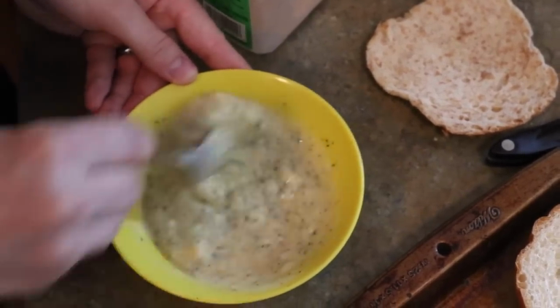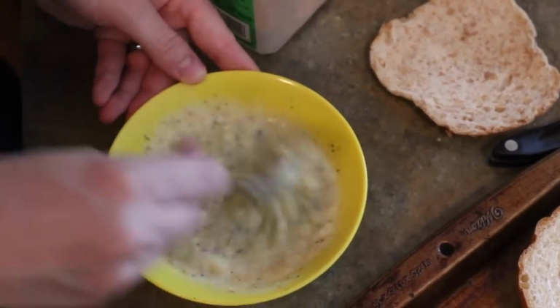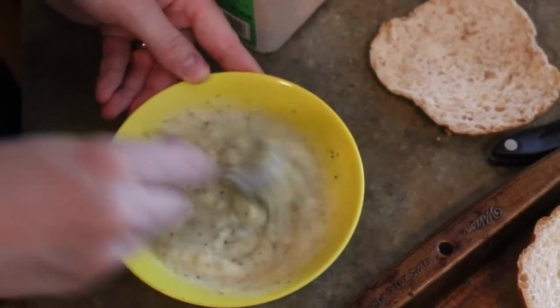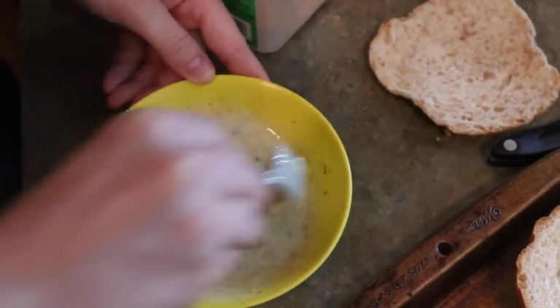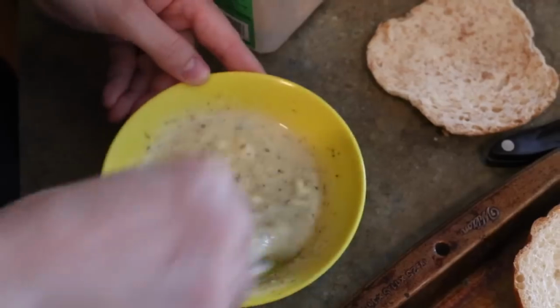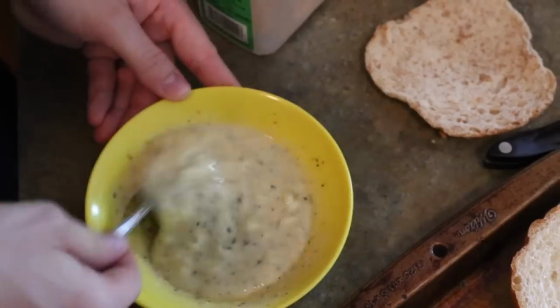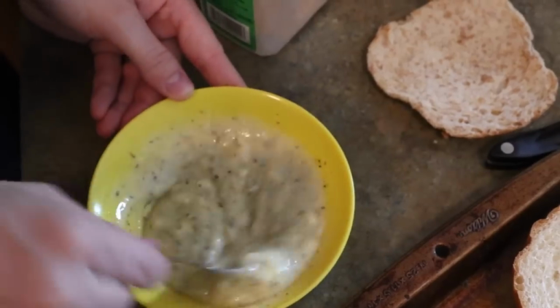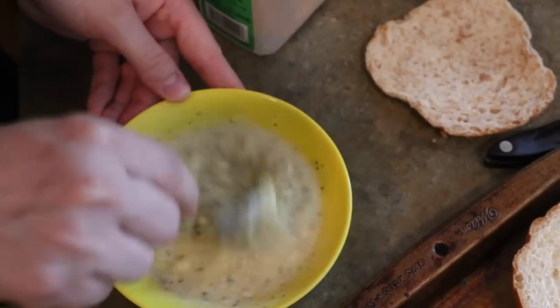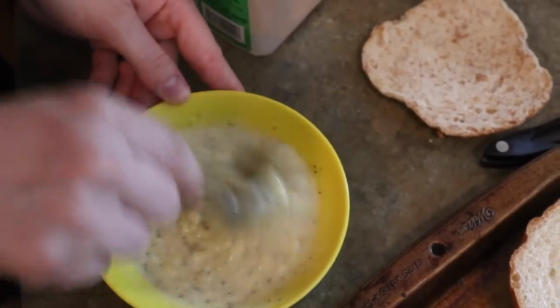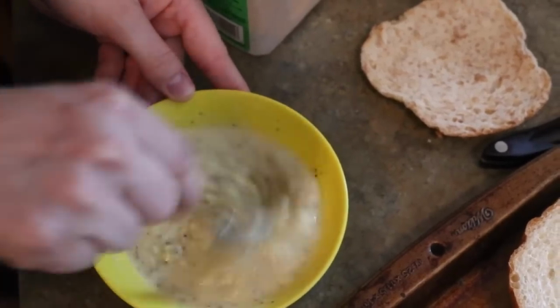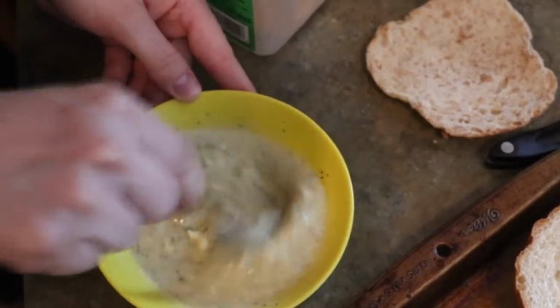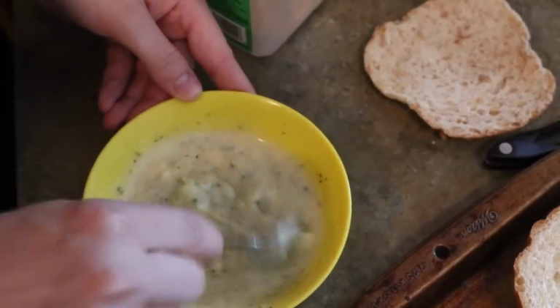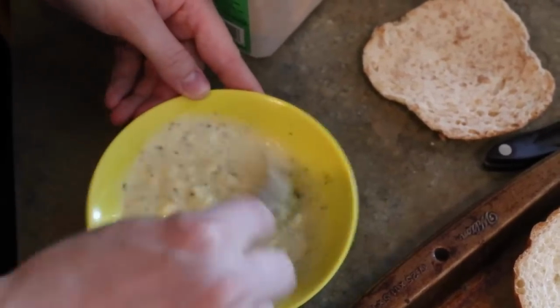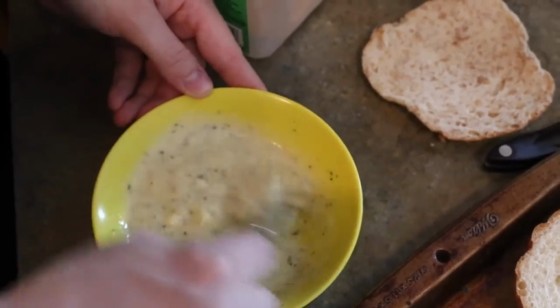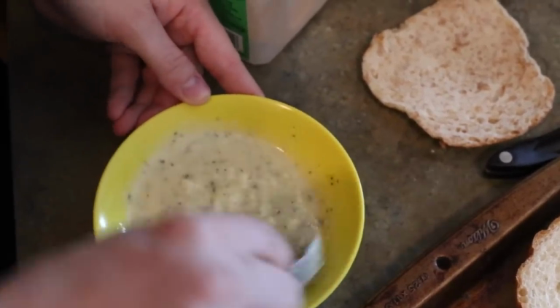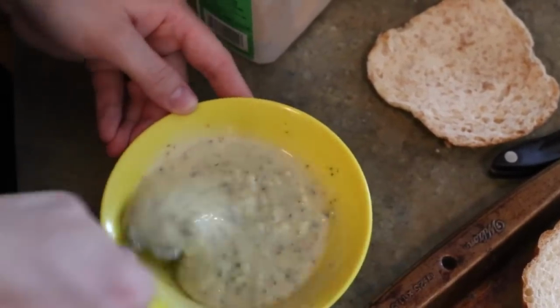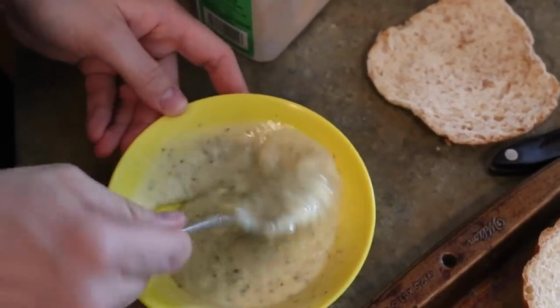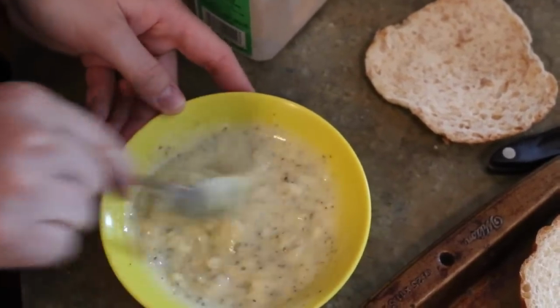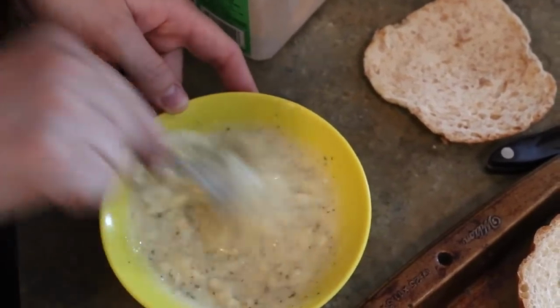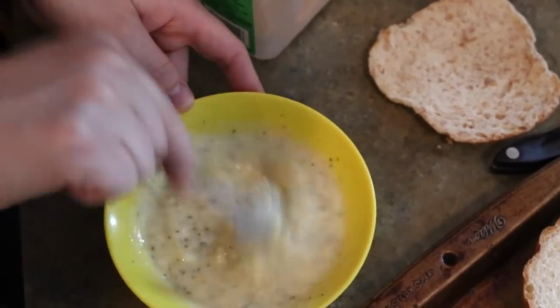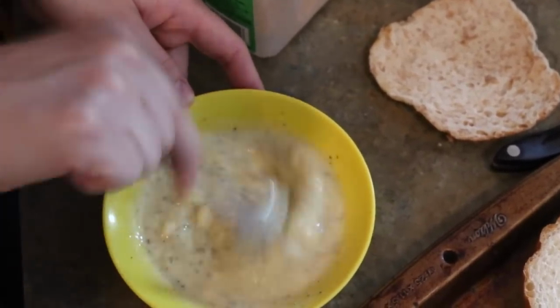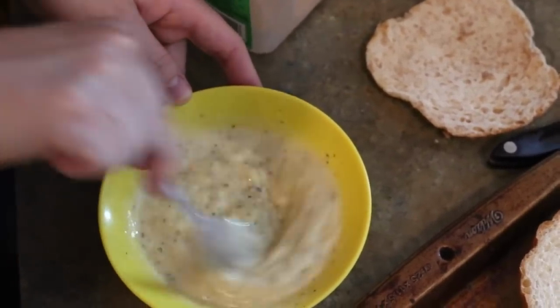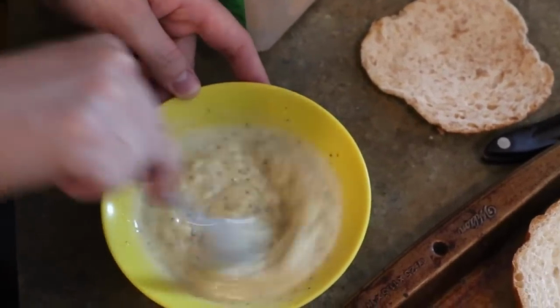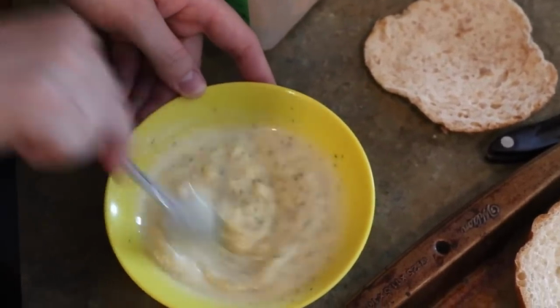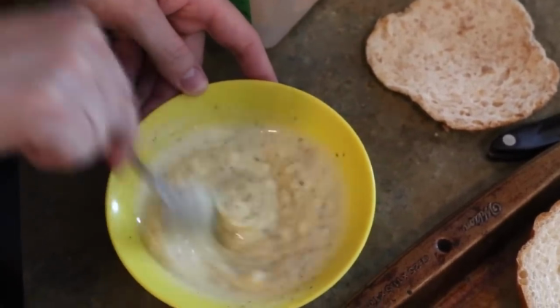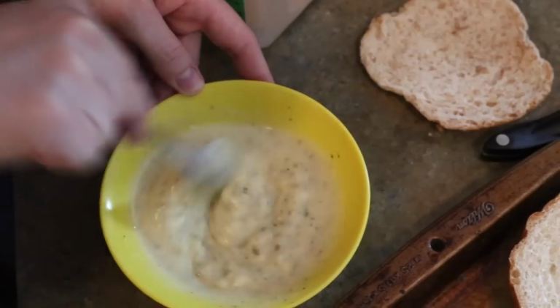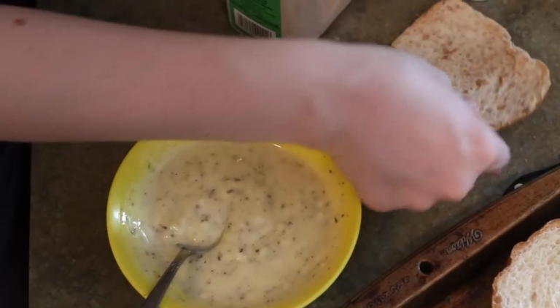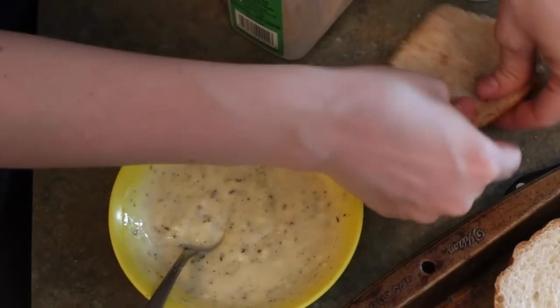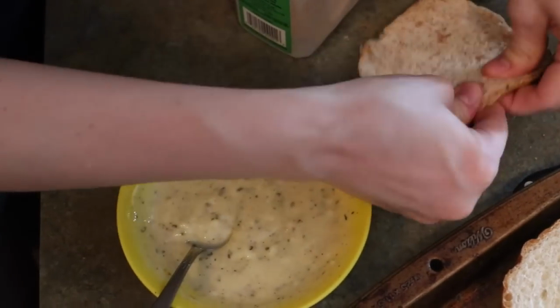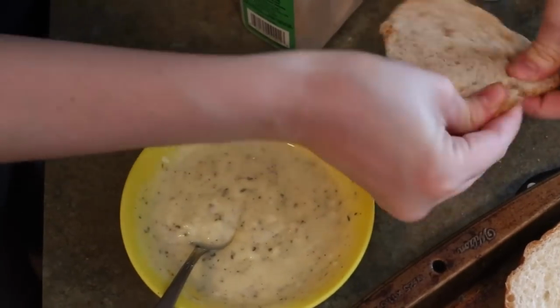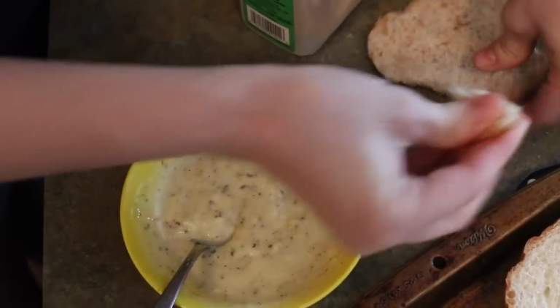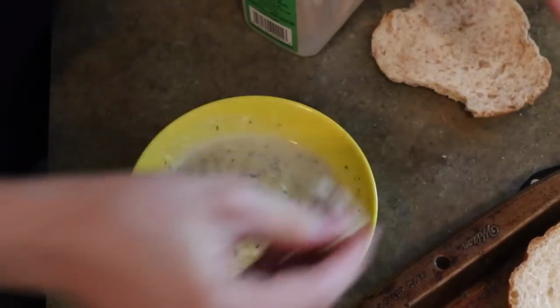By the way, if your butter melts all the way, it doesn't really matter — it'll be okay. Just make sure to mix all your seasonings. As long as your seasonings are good, then you're good.